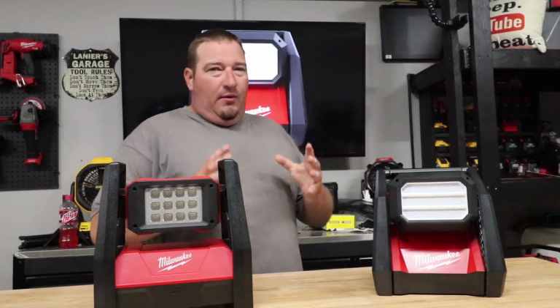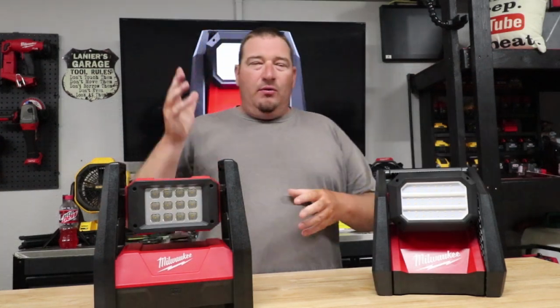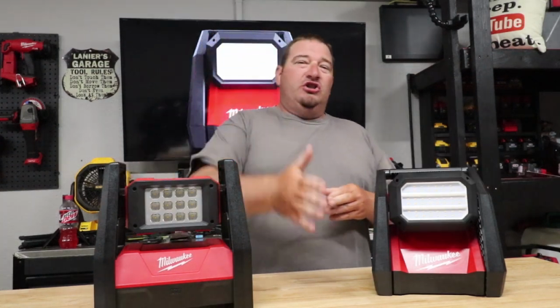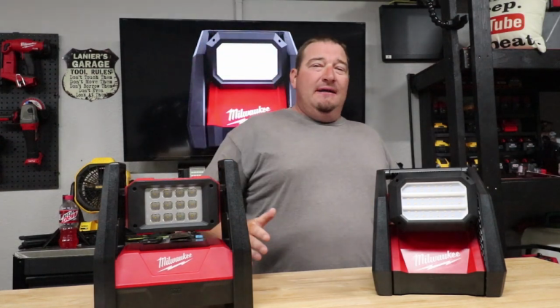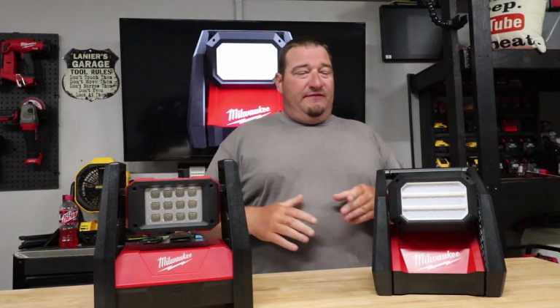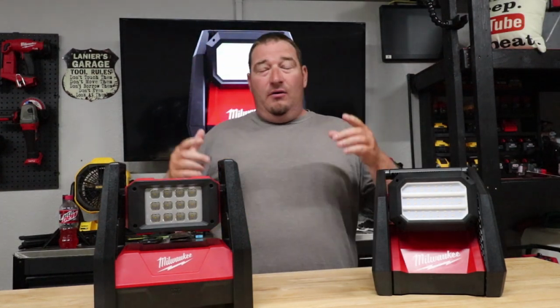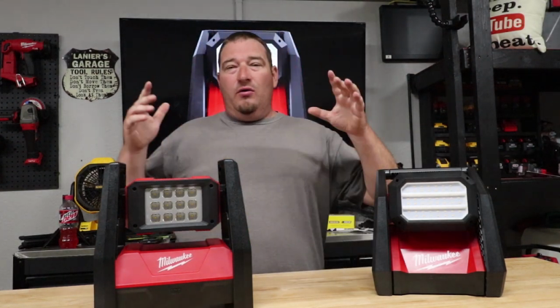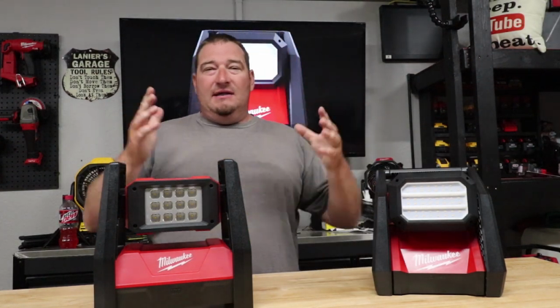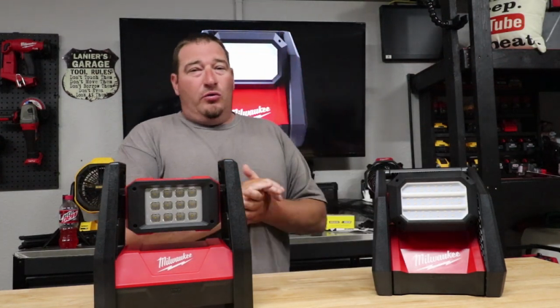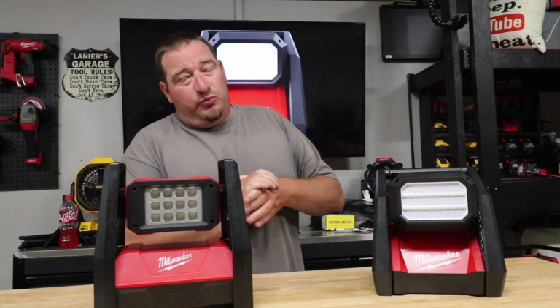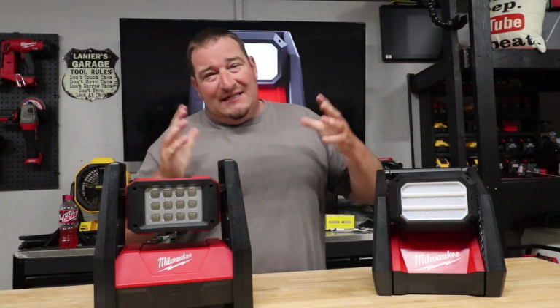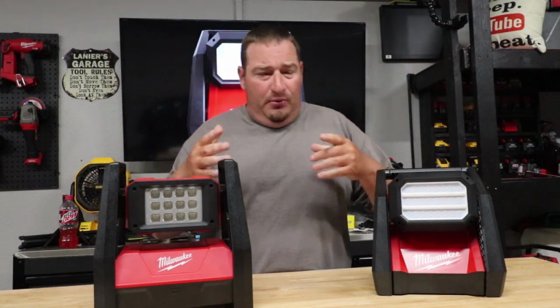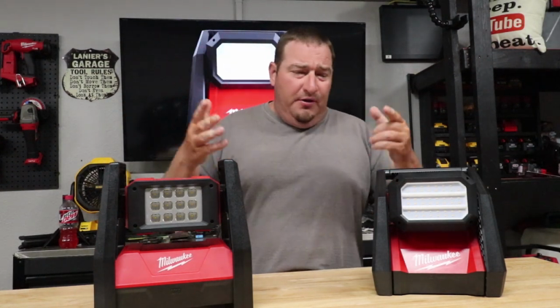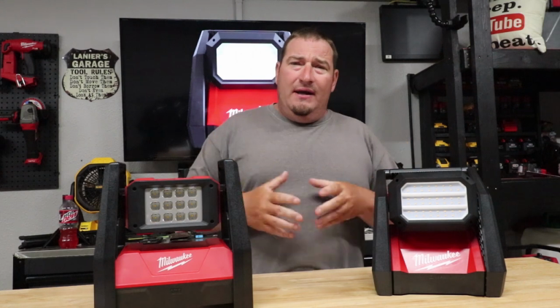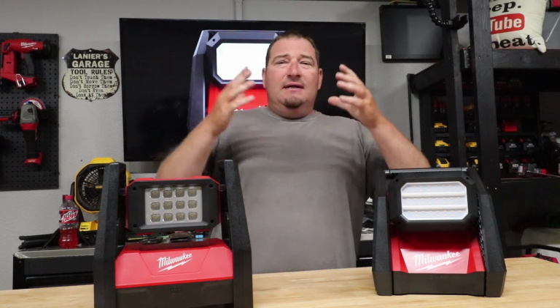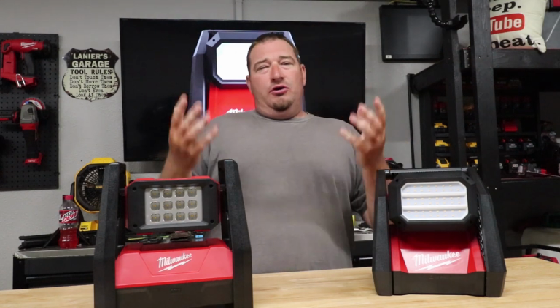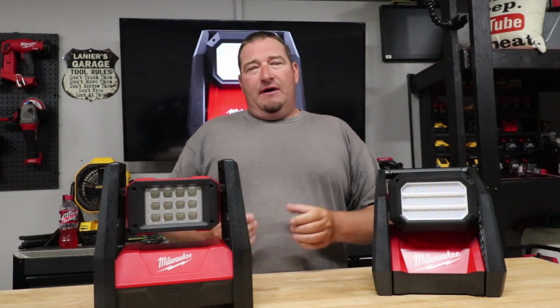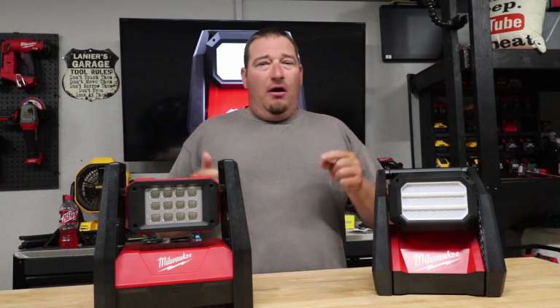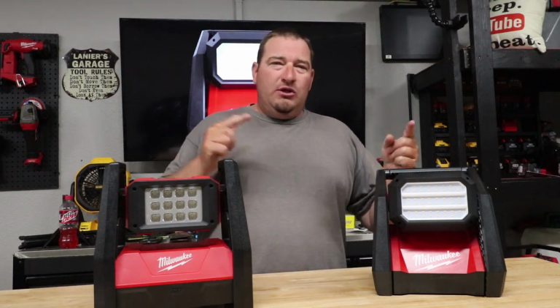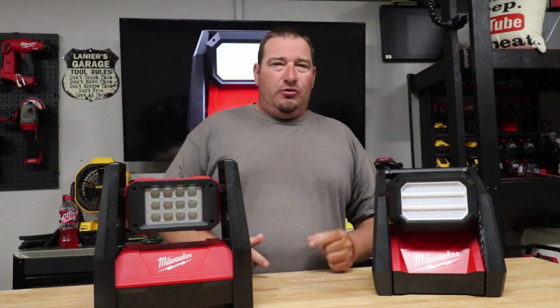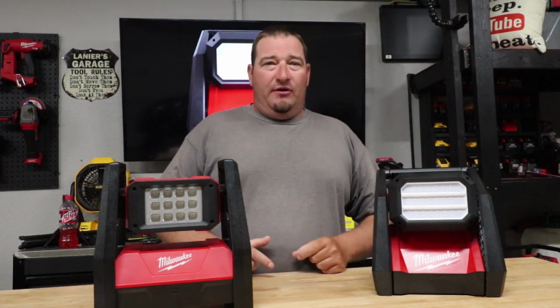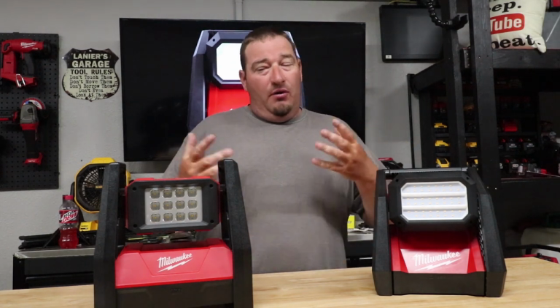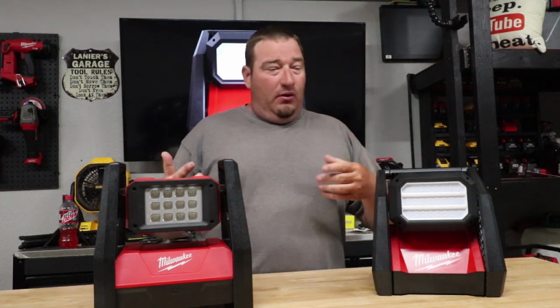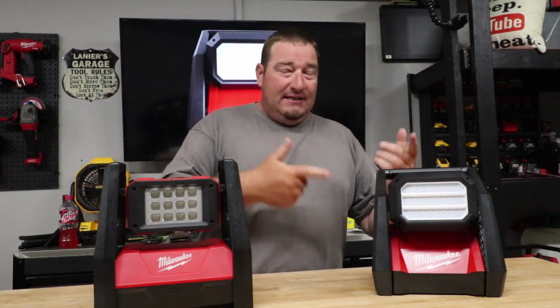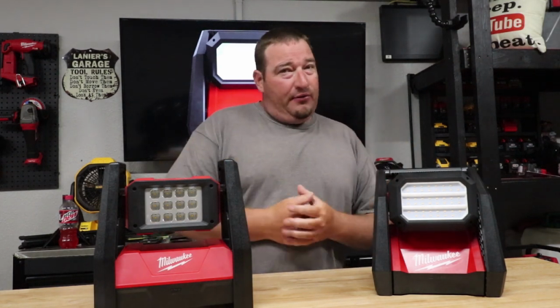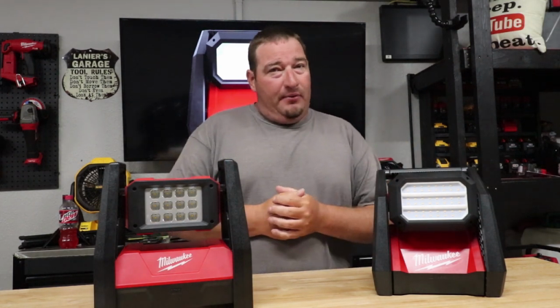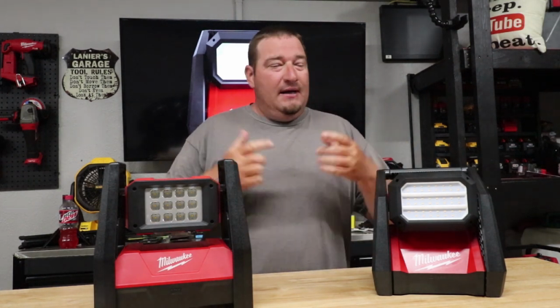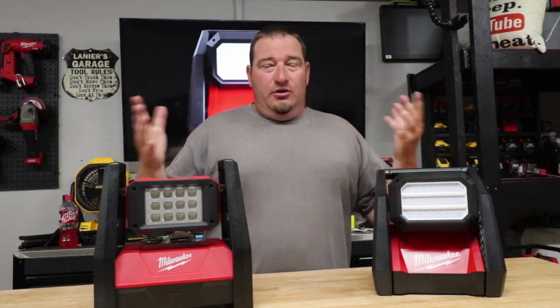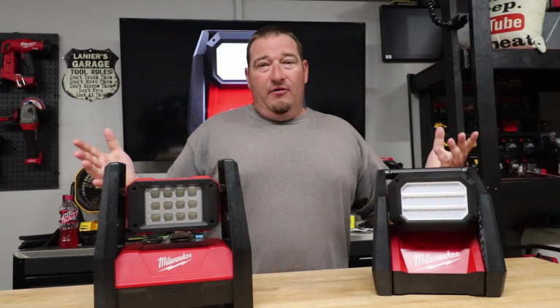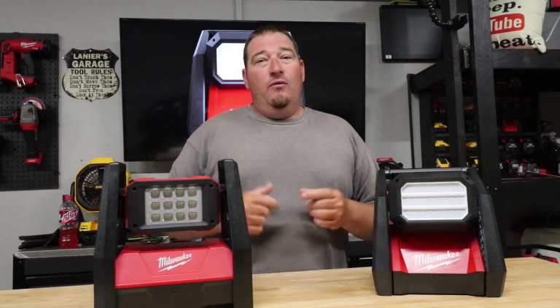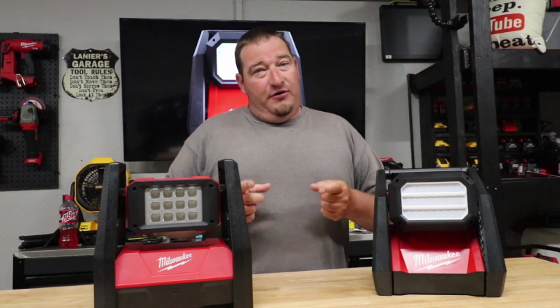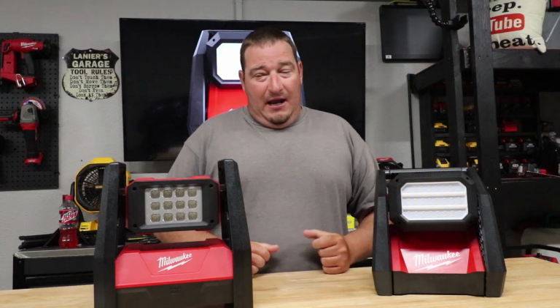We're going to make this short, sweet, simple, and to the point so you can figure out which one's right for you, or if it's worth the upgrade, so you can move on with your day.